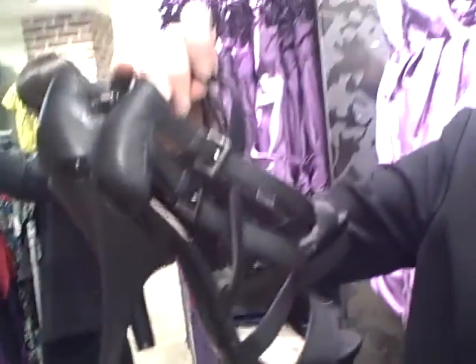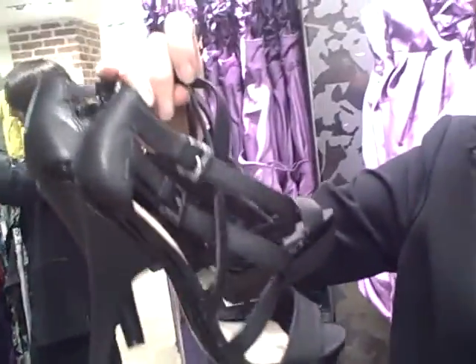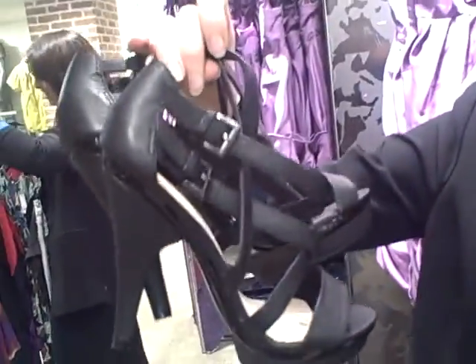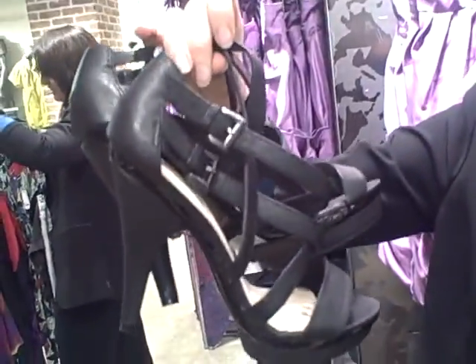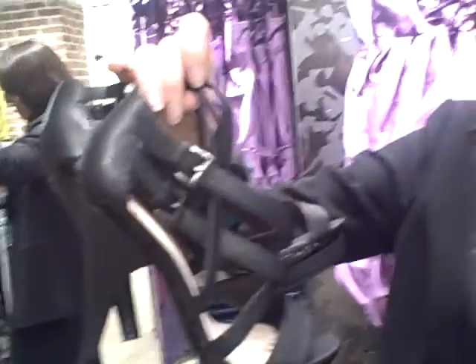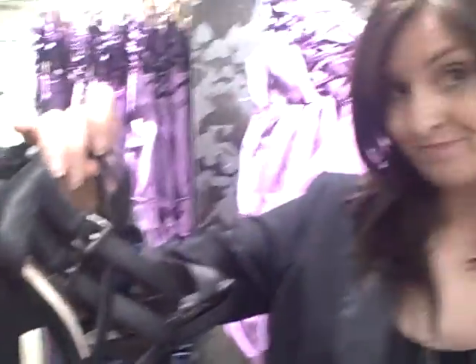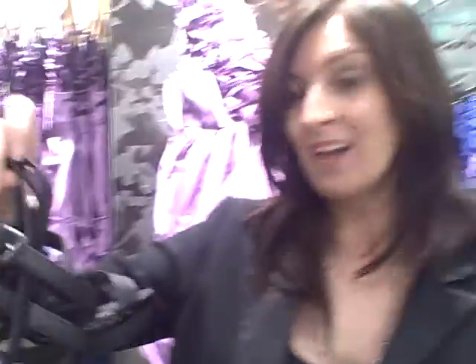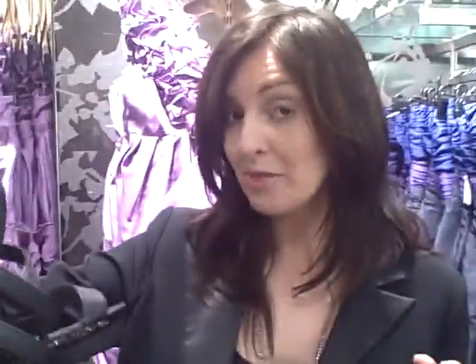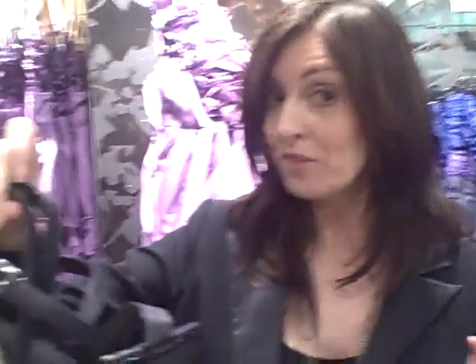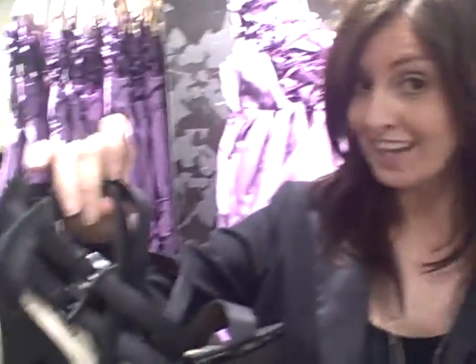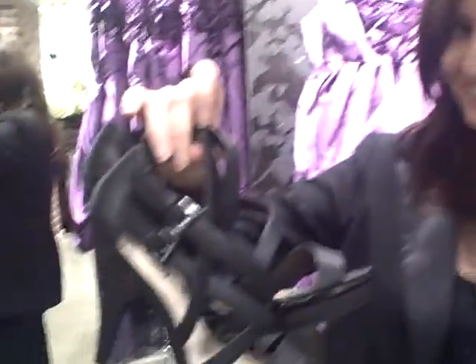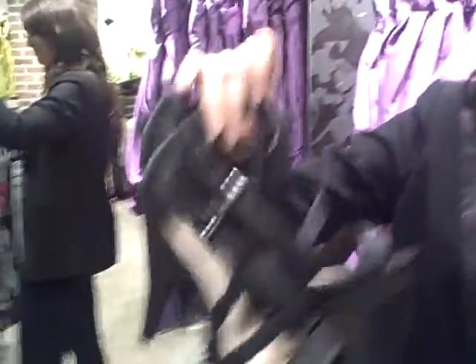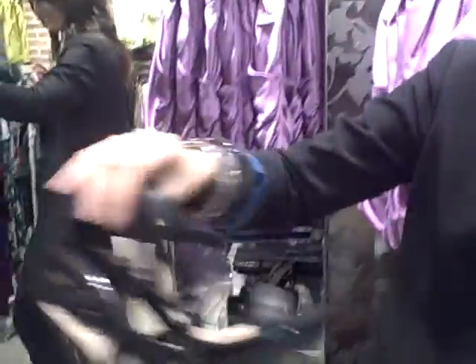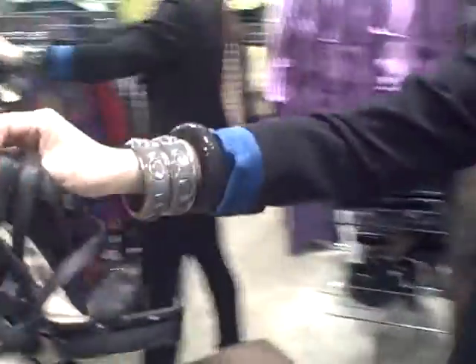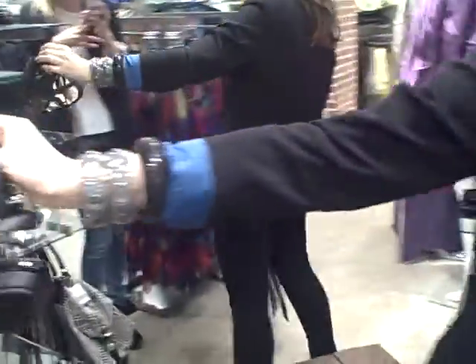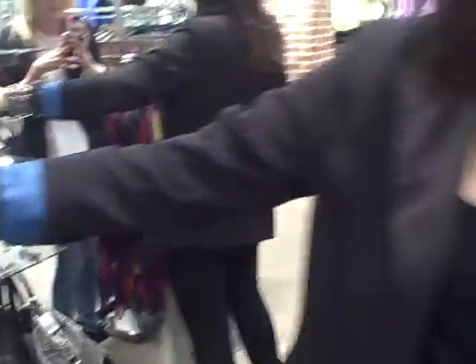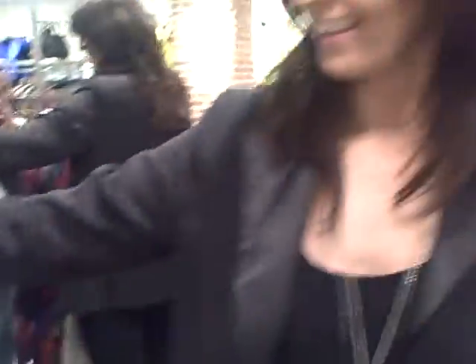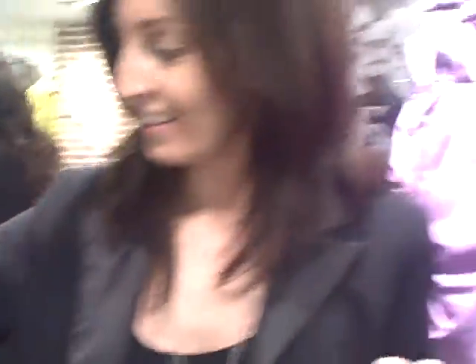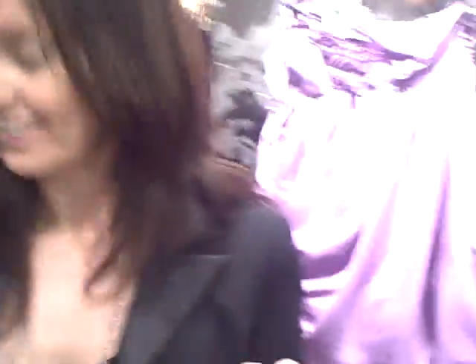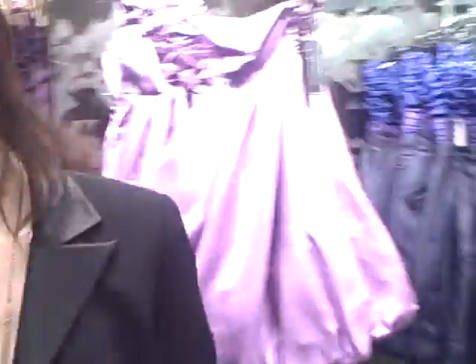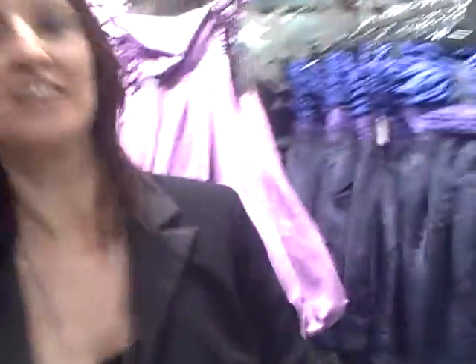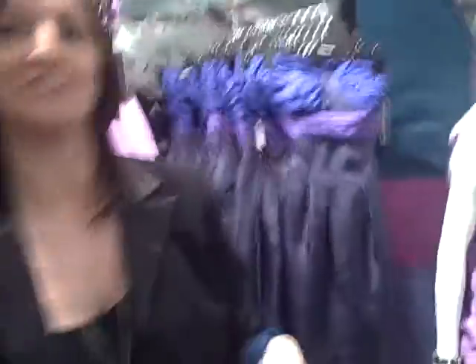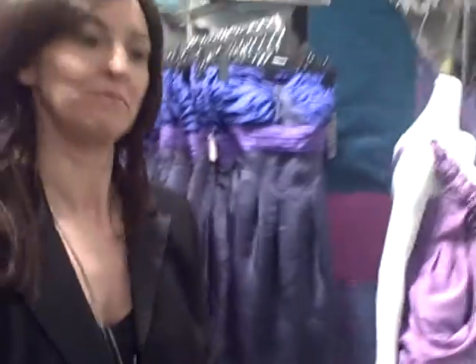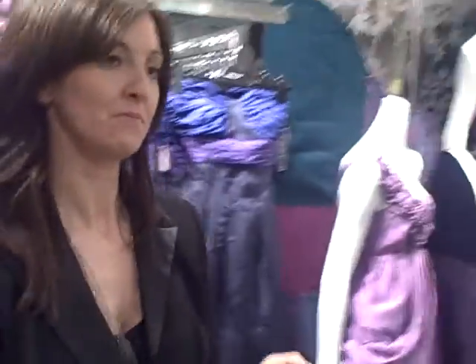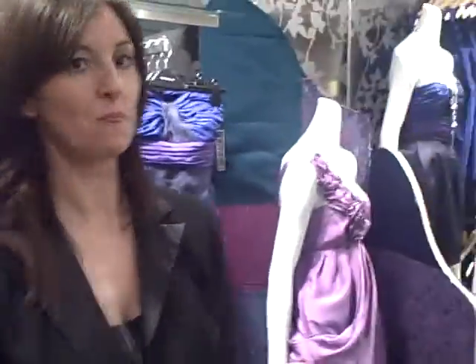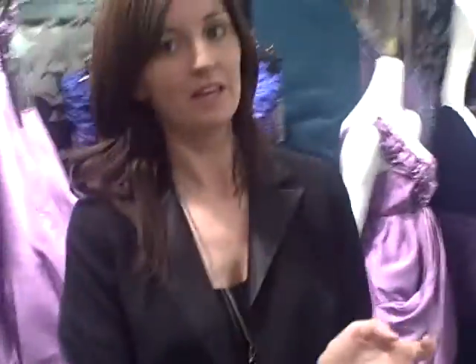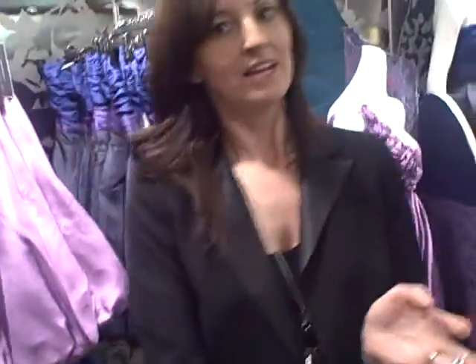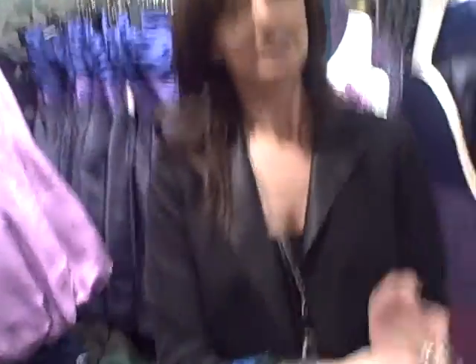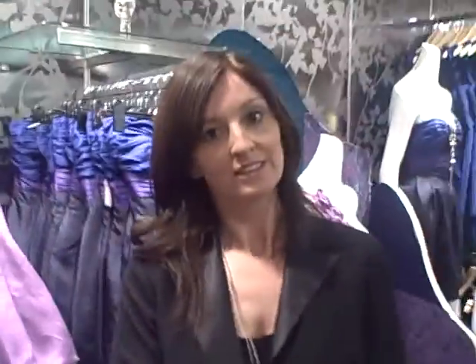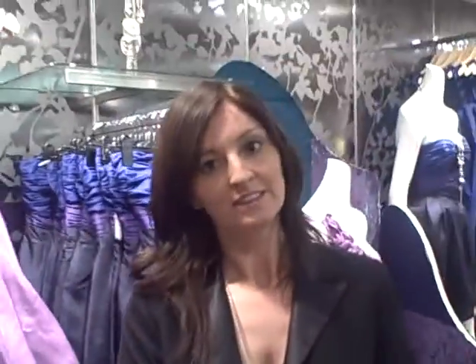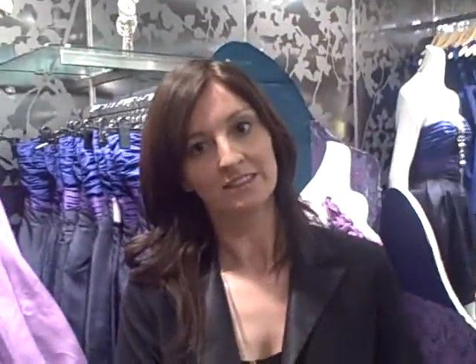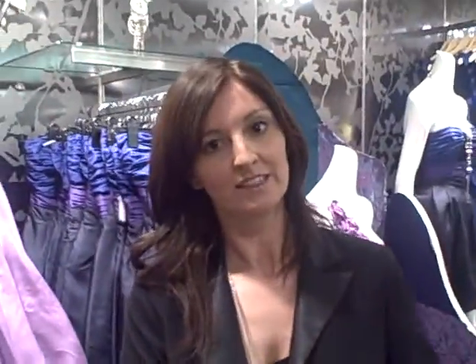They're actually really comfy to wear — had them on at the weekend. Well, there you go! So we've got the animal print down, and for florals, any standout piece that you've got for that?